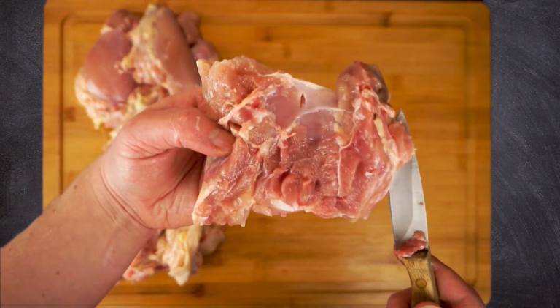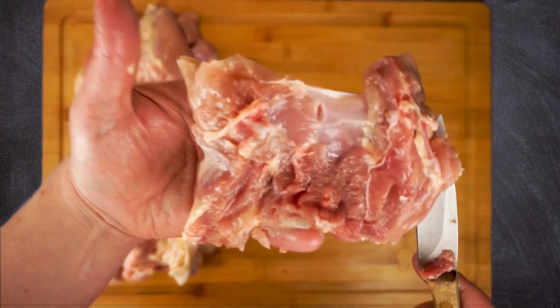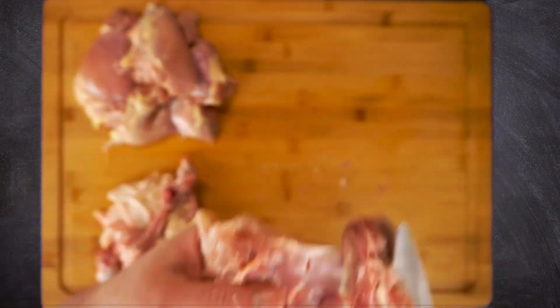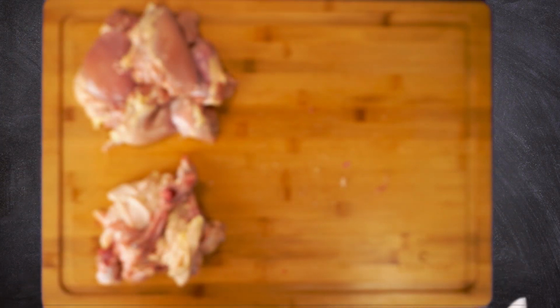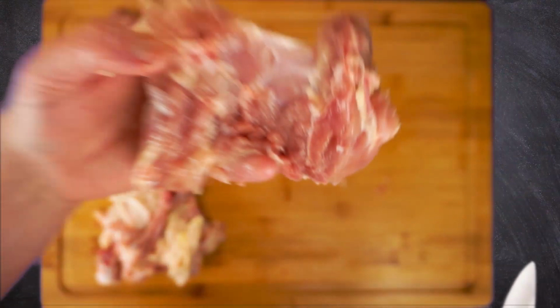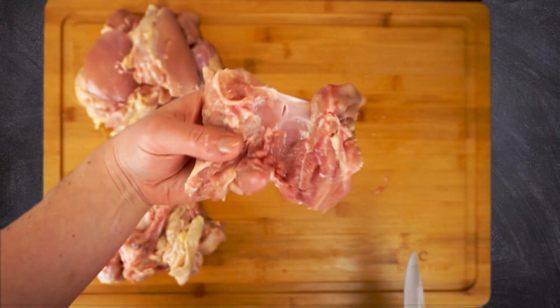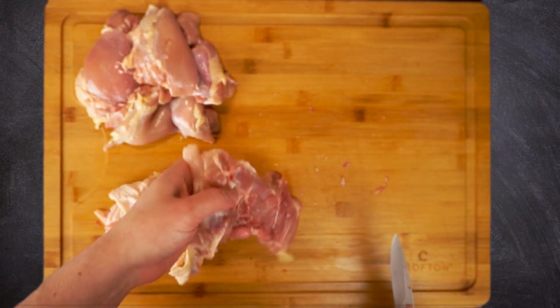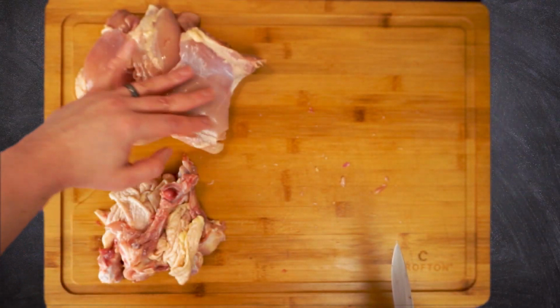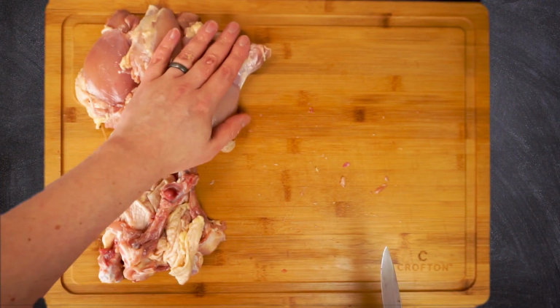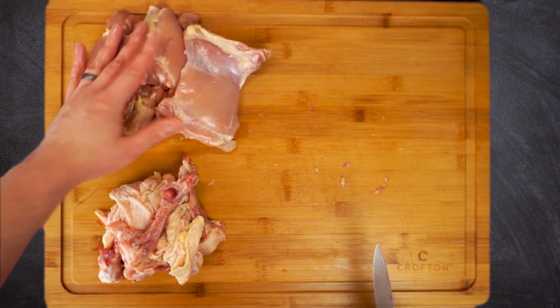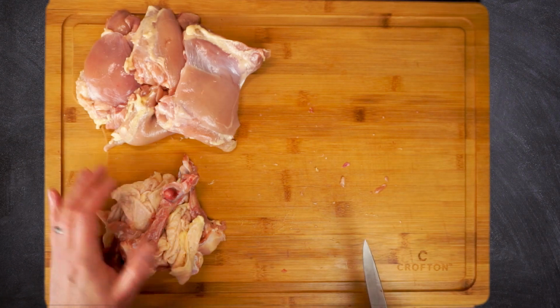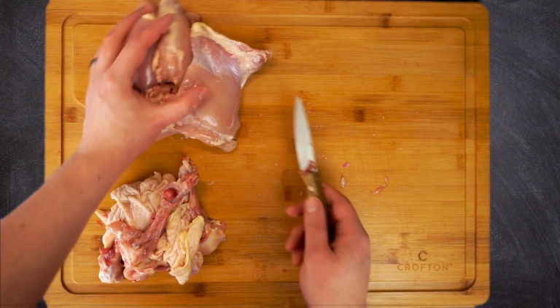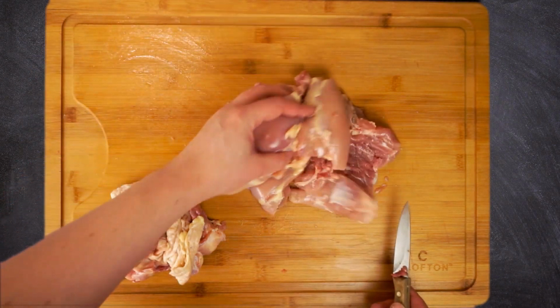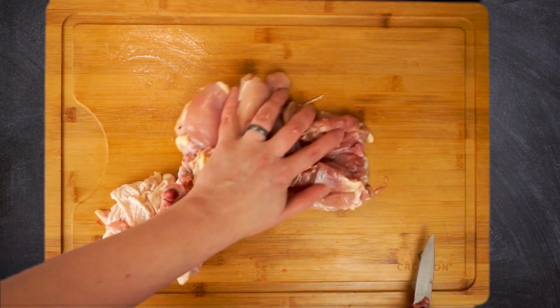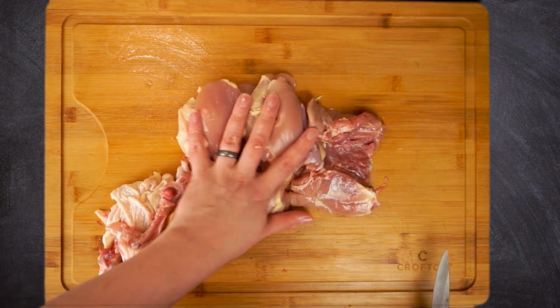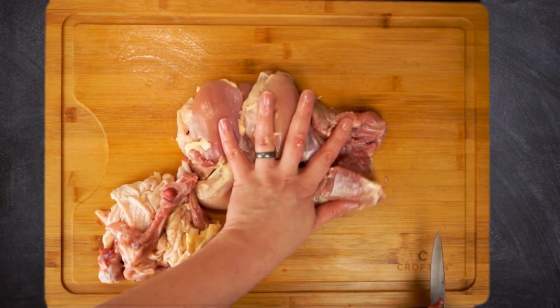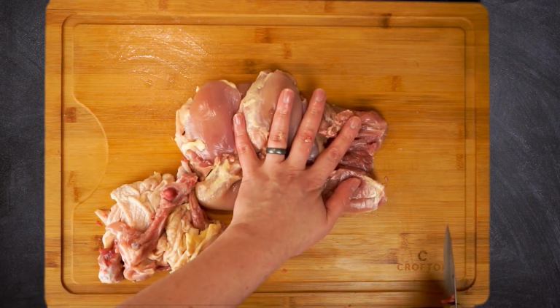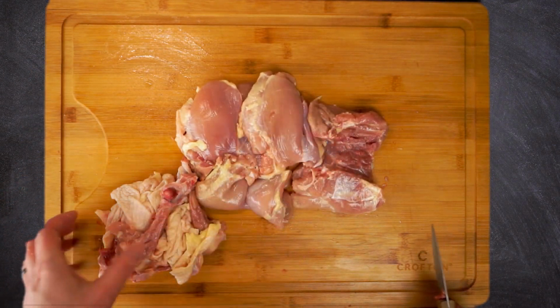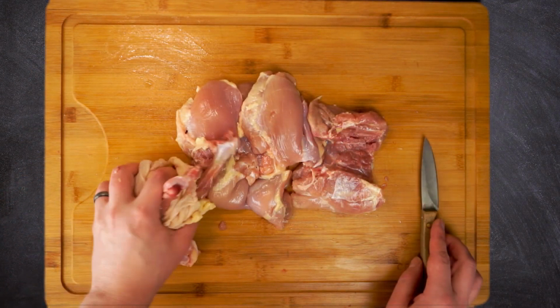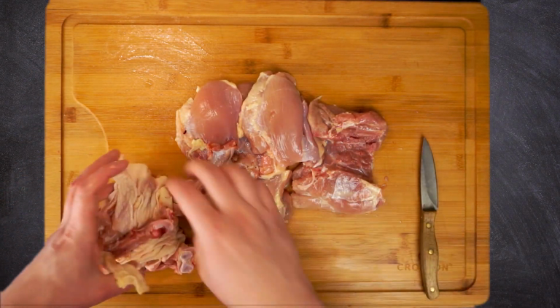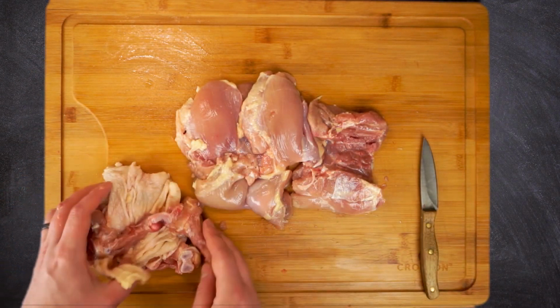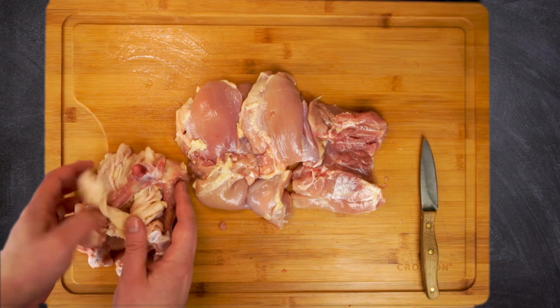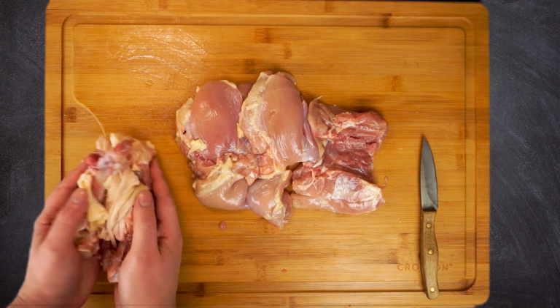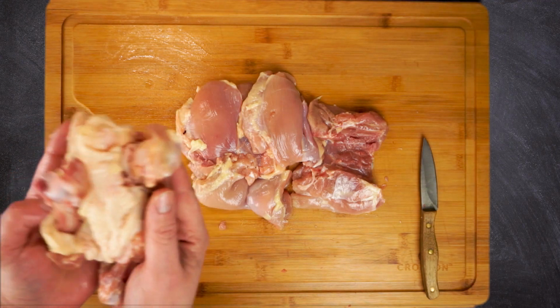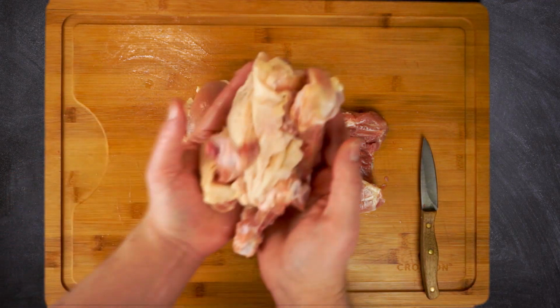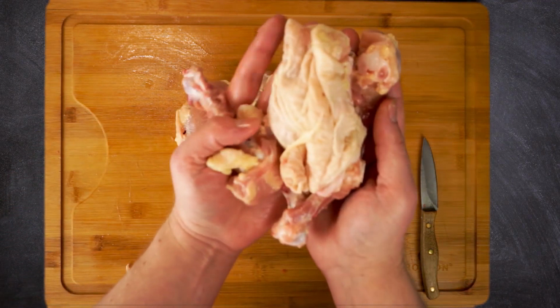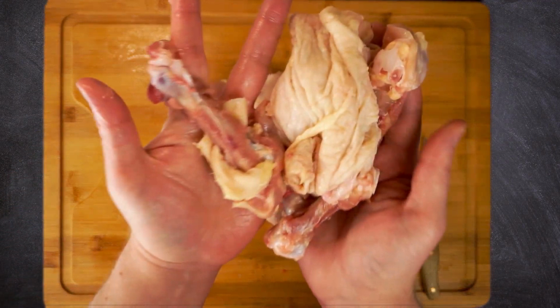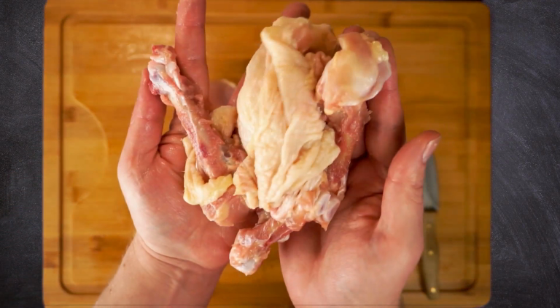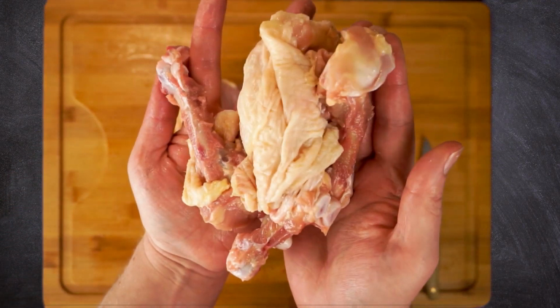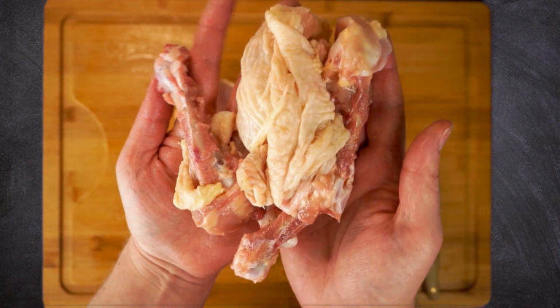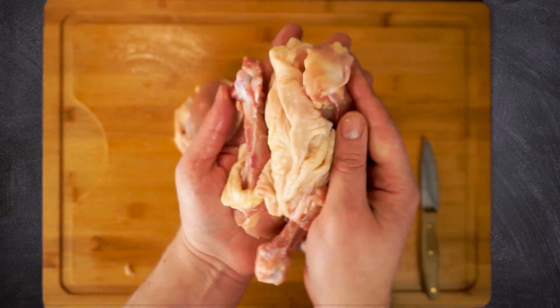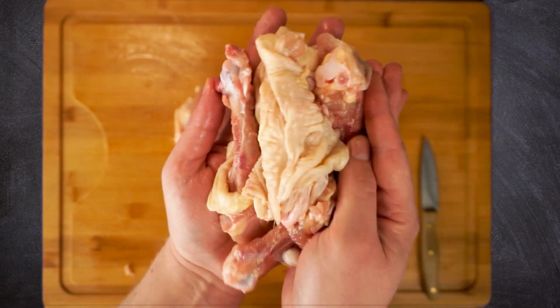Of course we could just buy boneless skinless chicken thighs, but let me ask you something — do you also buy chicken stock? Because if so we can totally be killing two birds with one stone here, so to speak. I'll show you how to turn these leftover chicken thigh bones and skins into some of the easiest and richest chicken stock you'll ever see.